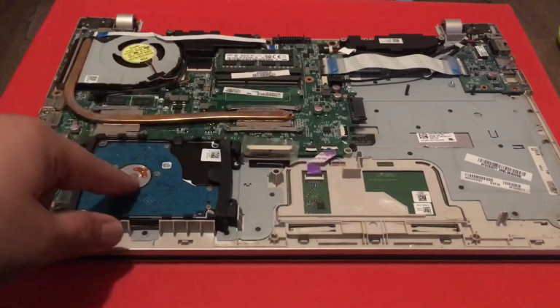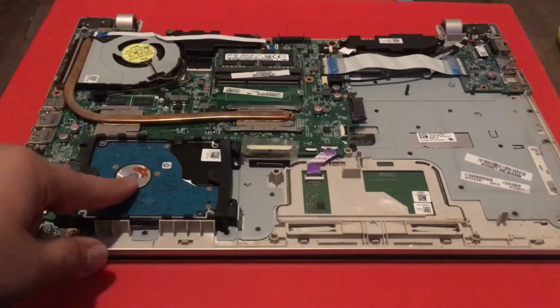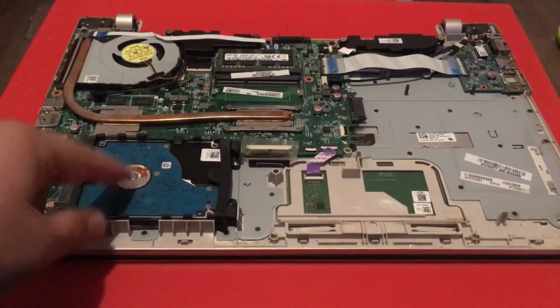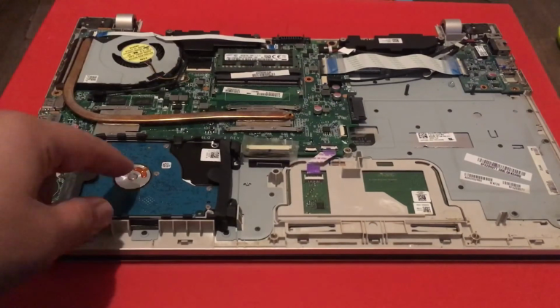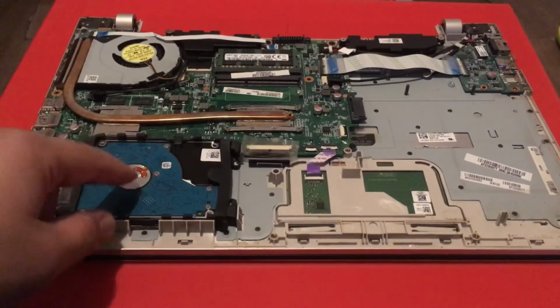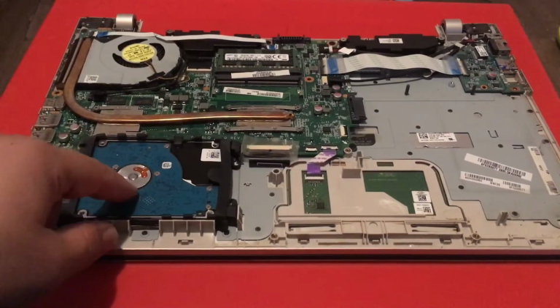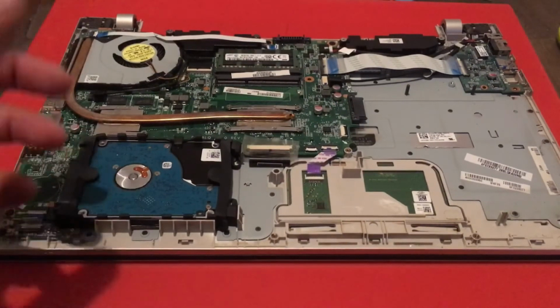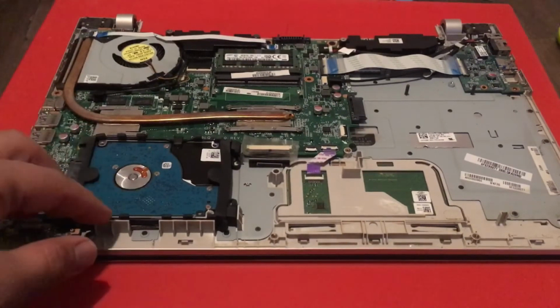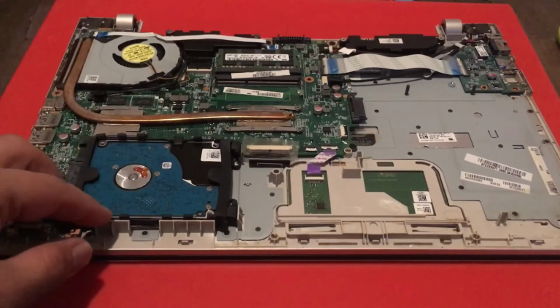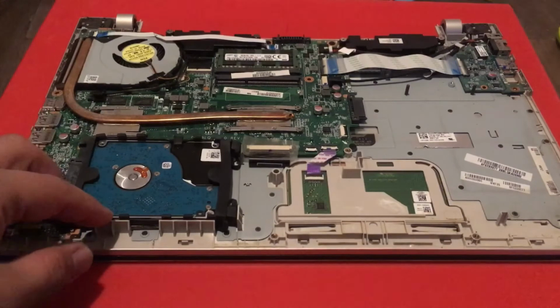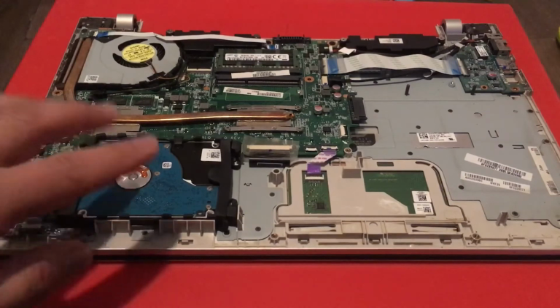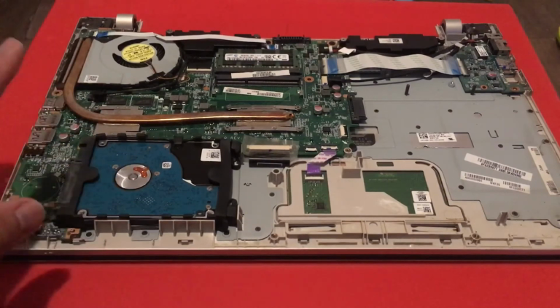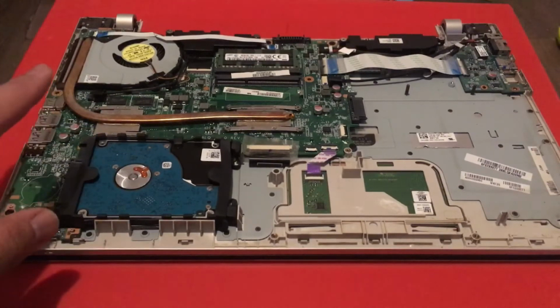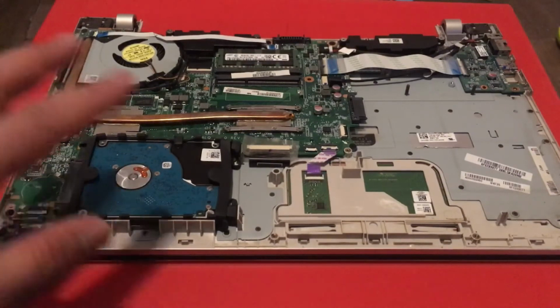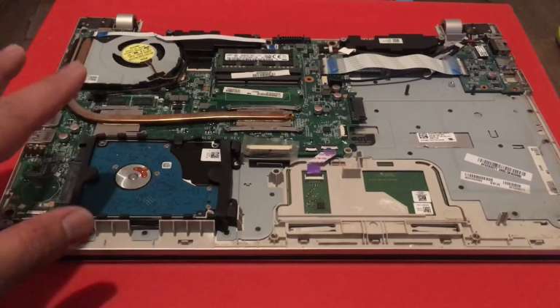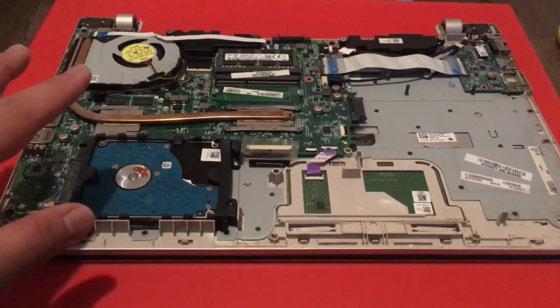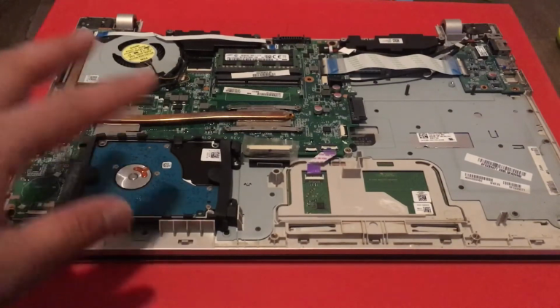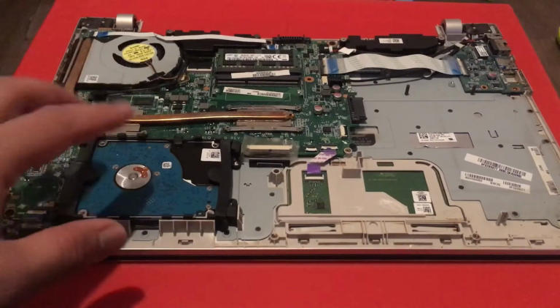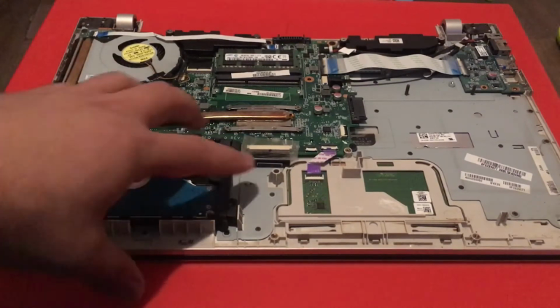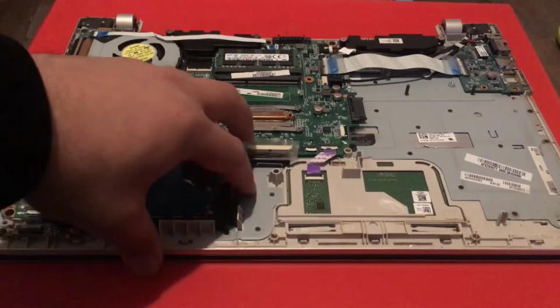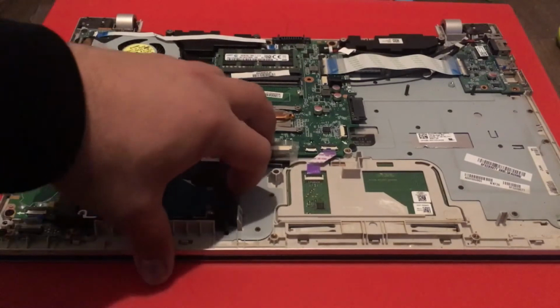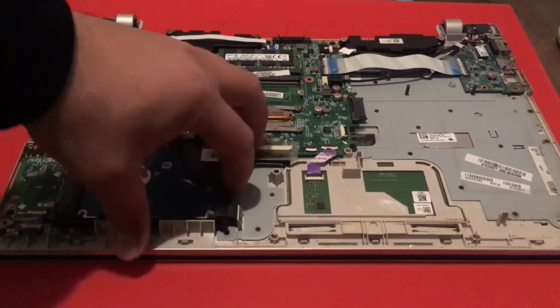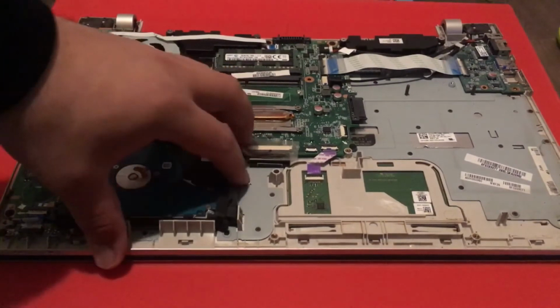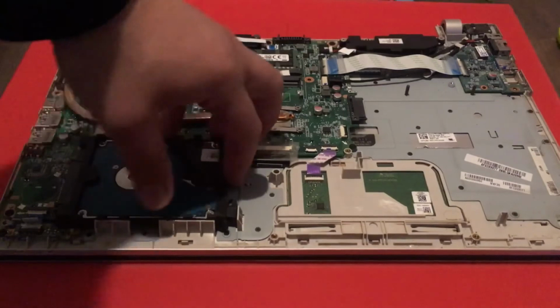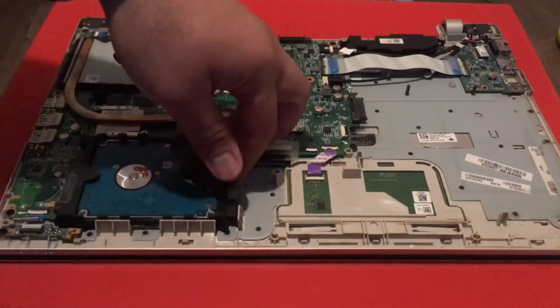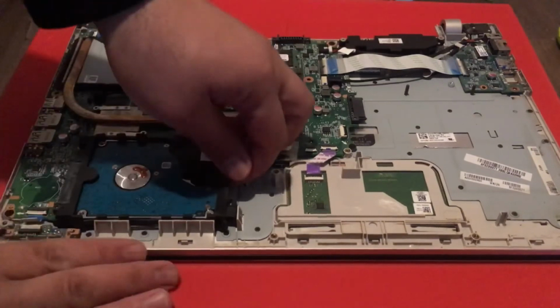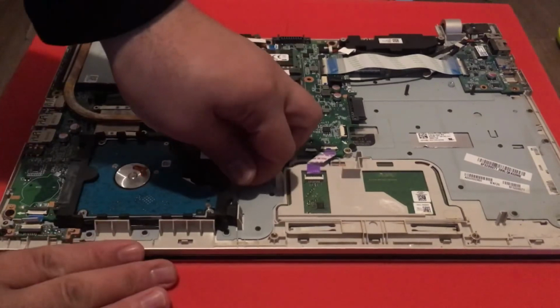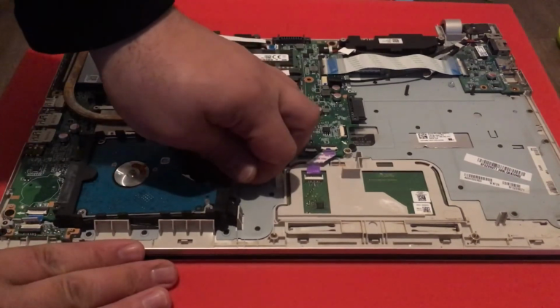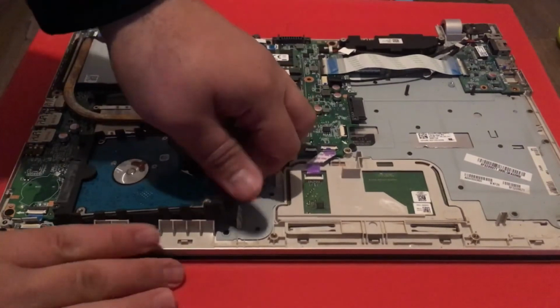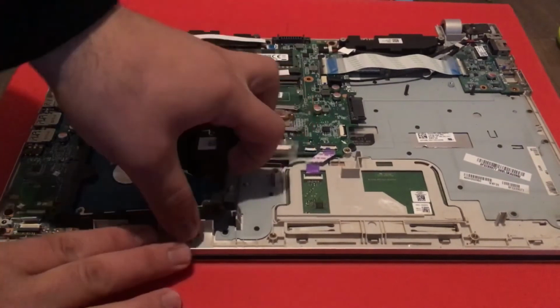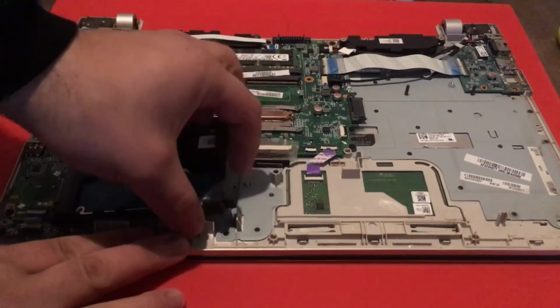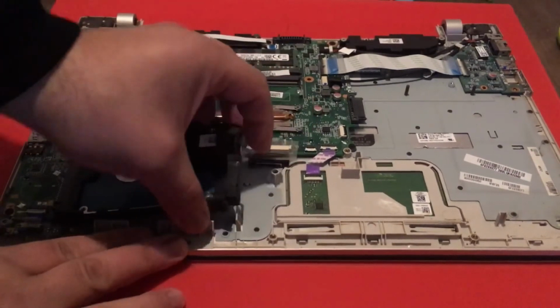If you want to remove the hard drive, it's very simple. There are no screws or anything like that you need to remove — you just lift this up and then pull out.